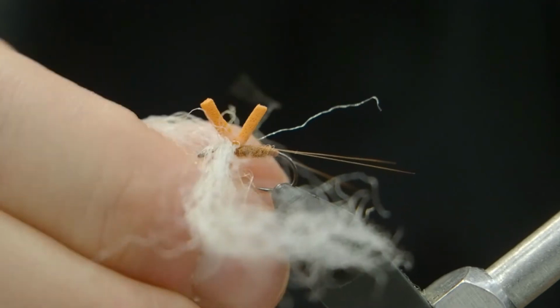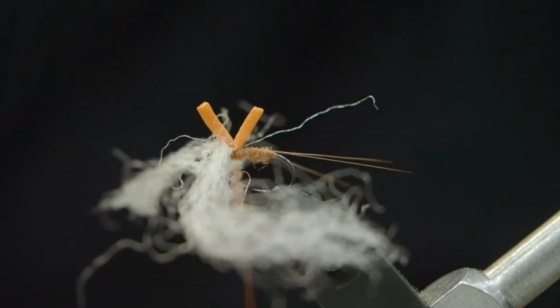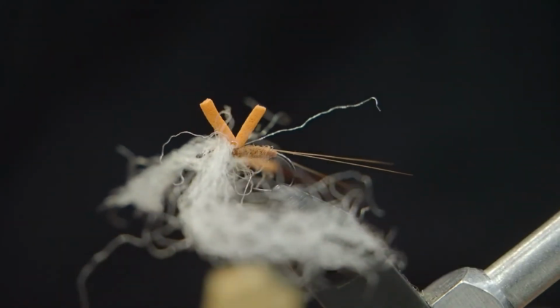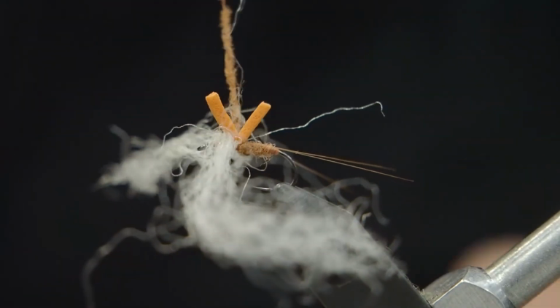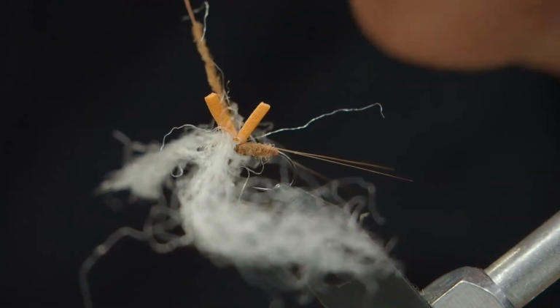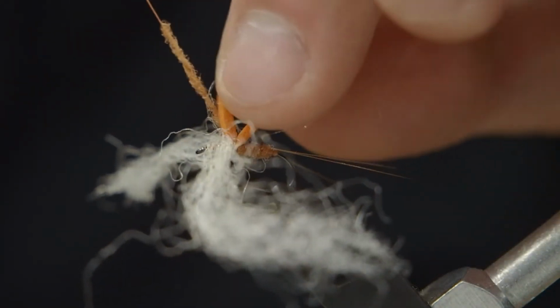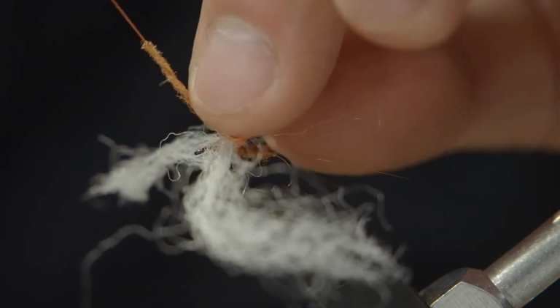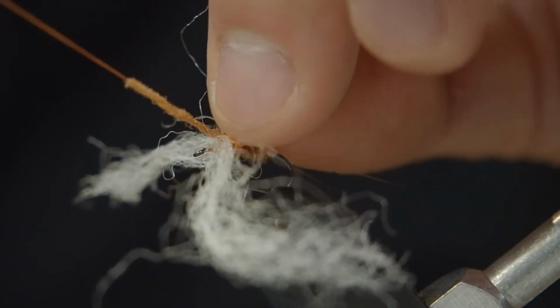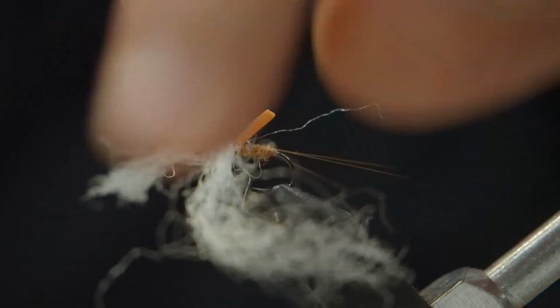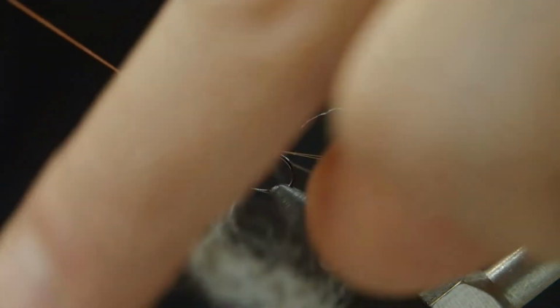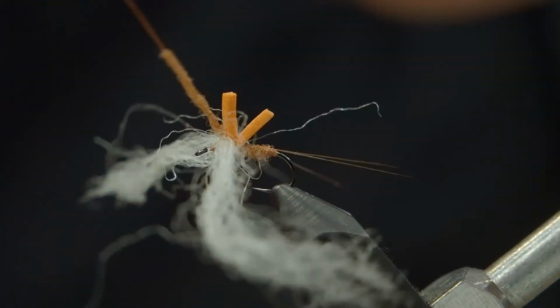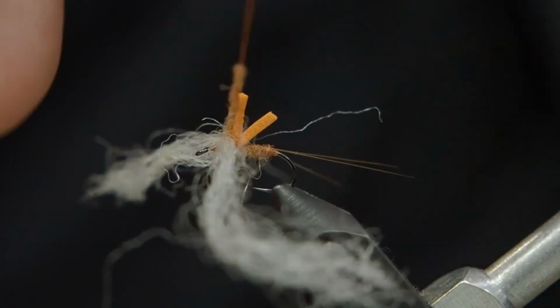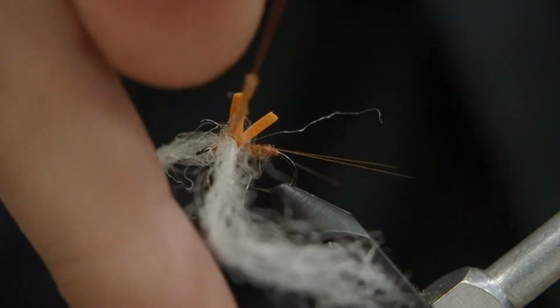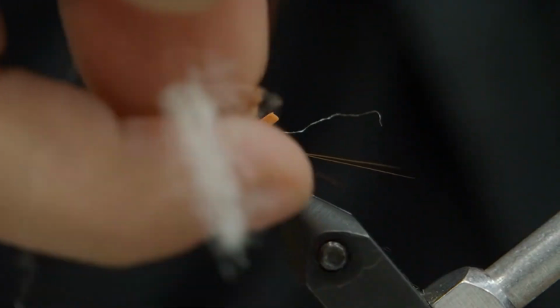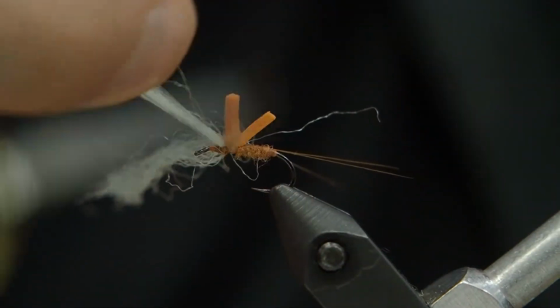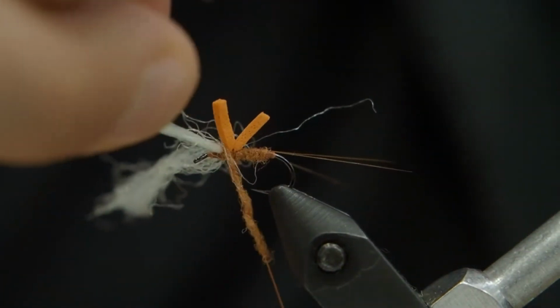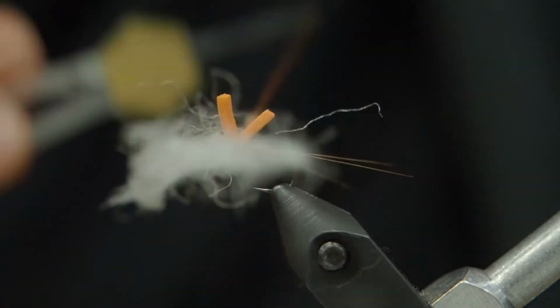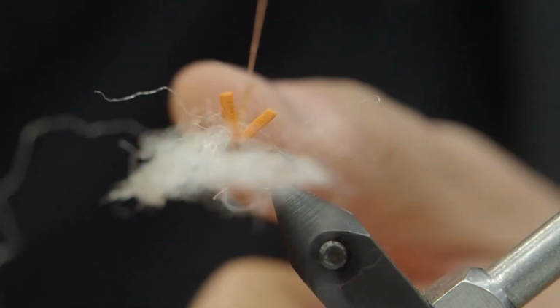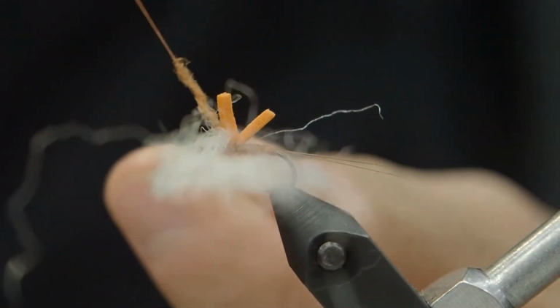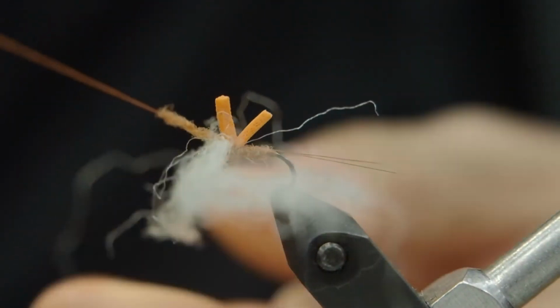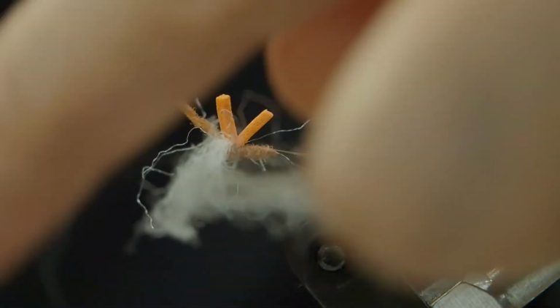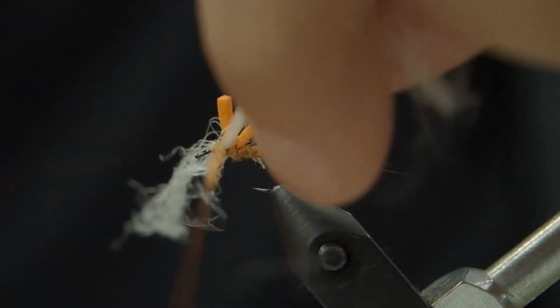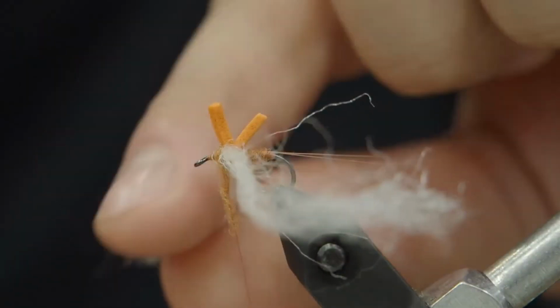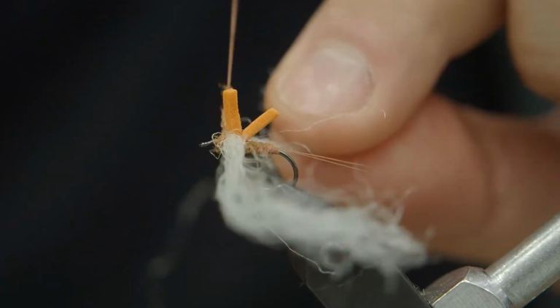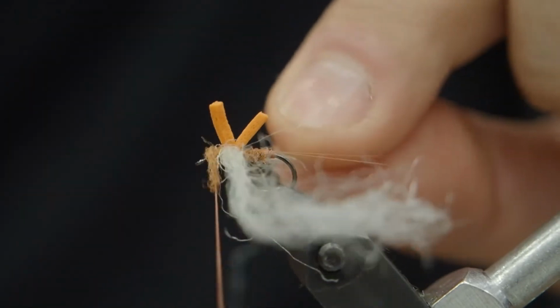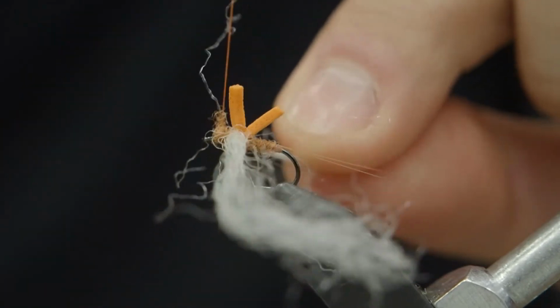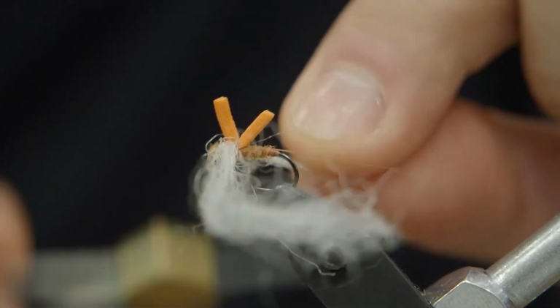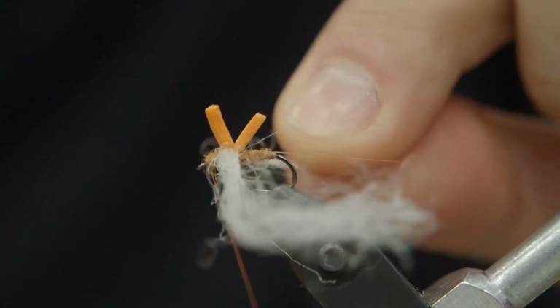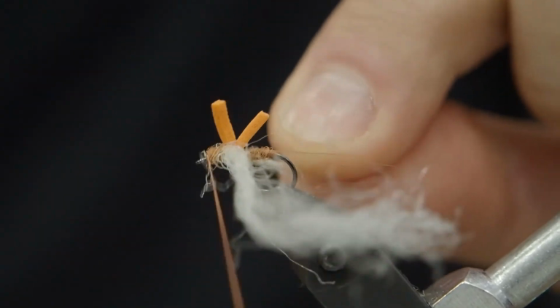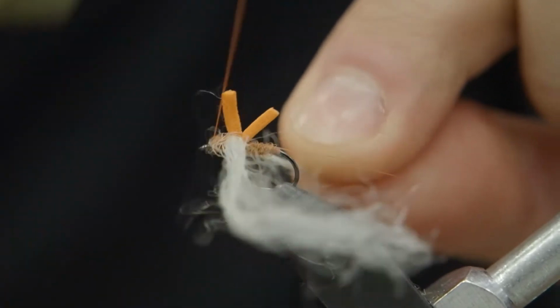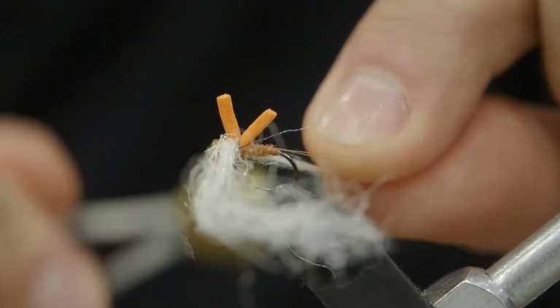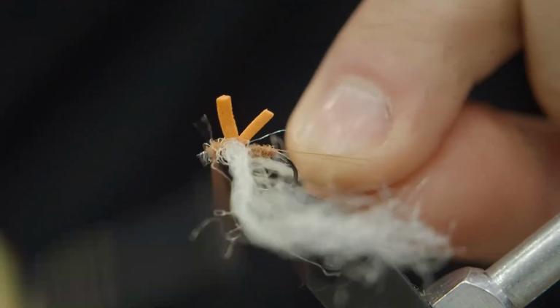This just has to get to the head of the fly. I'm going to wrap it behind the wing but underneath the foam once, then cross over the wing itself at sort of 45 degrees, and then finish to the head and just clean it up — give it a nice little head there.